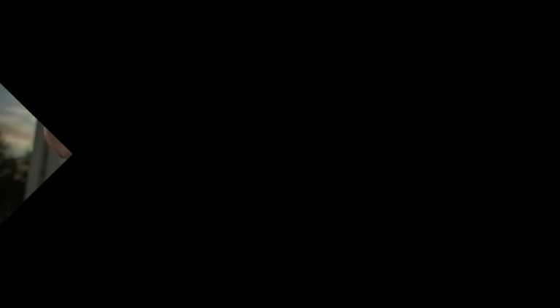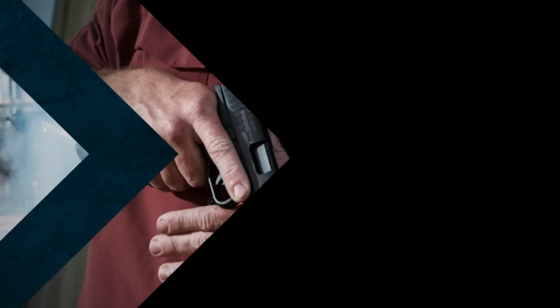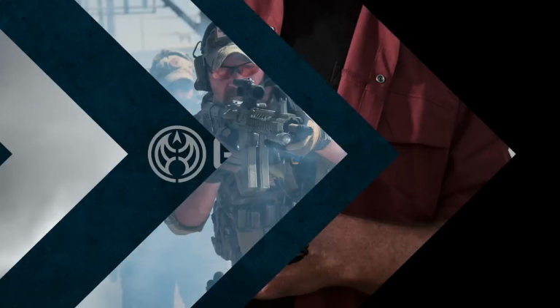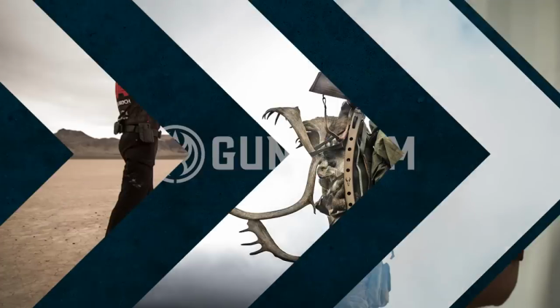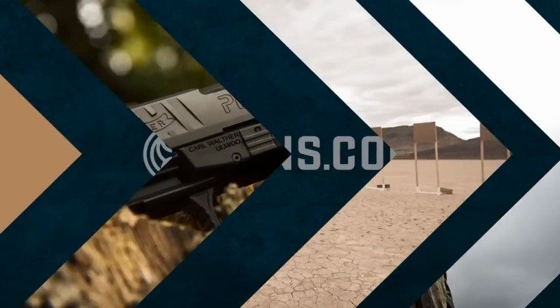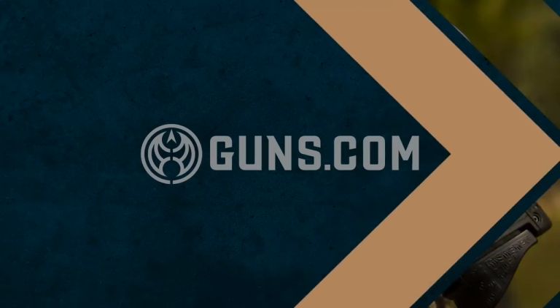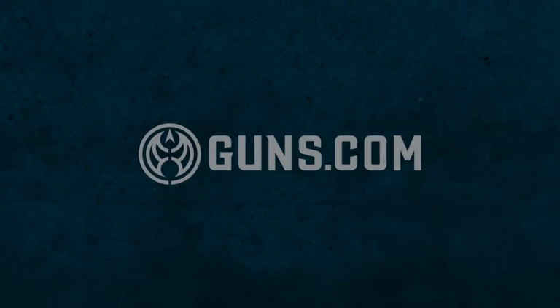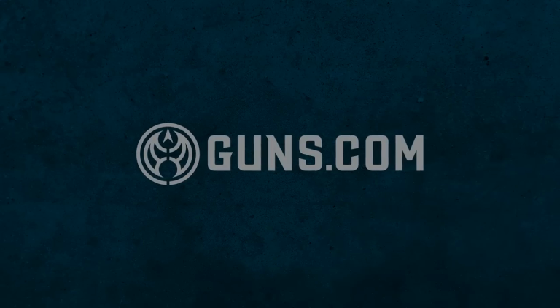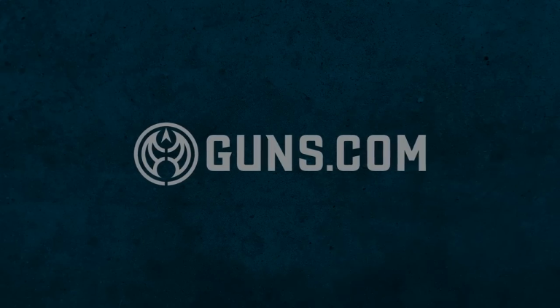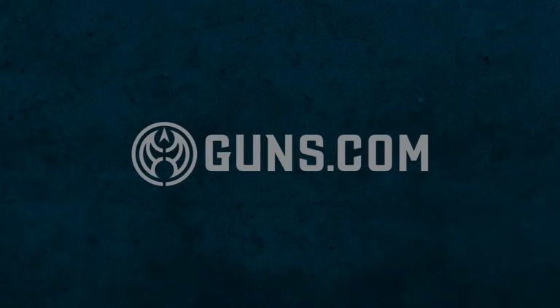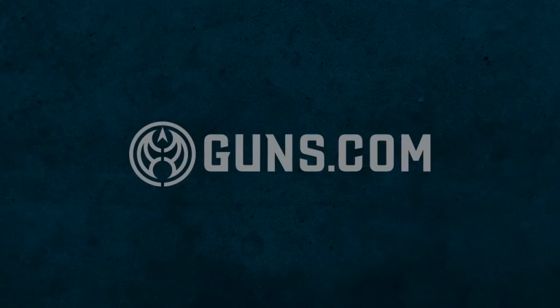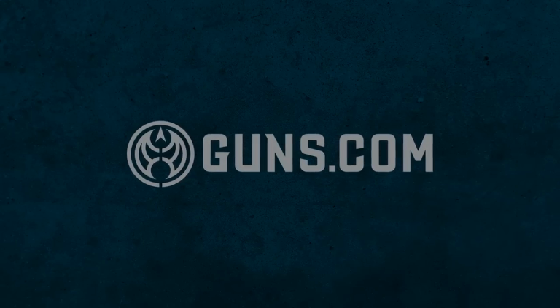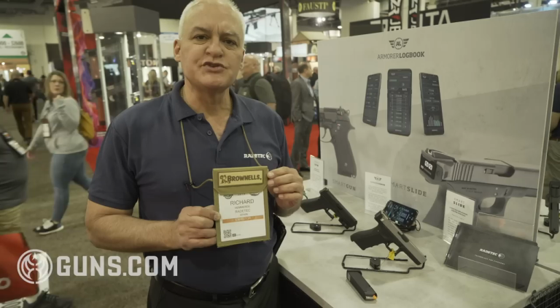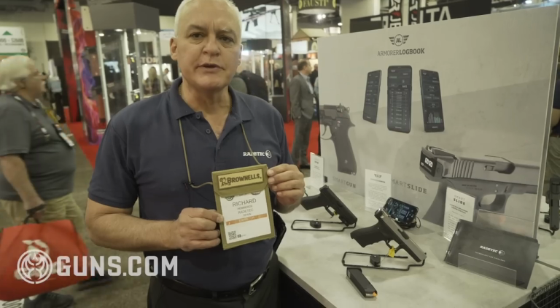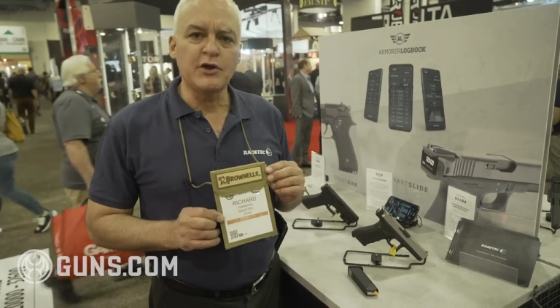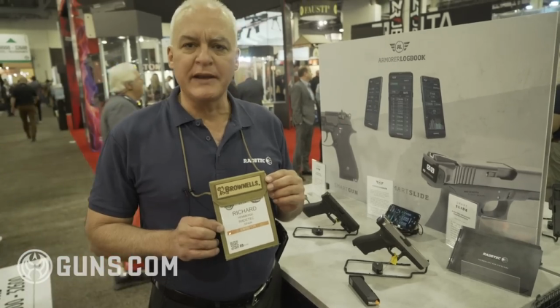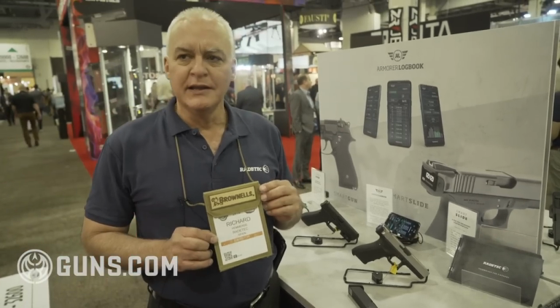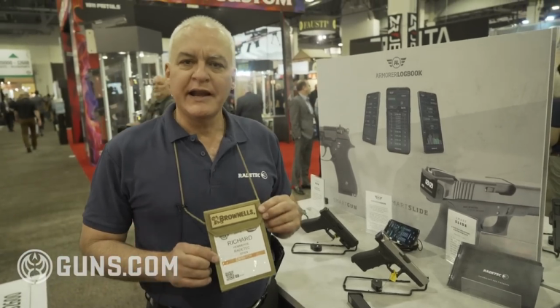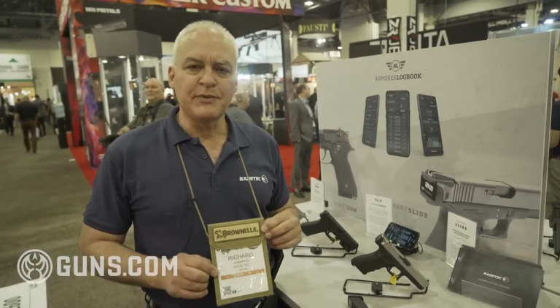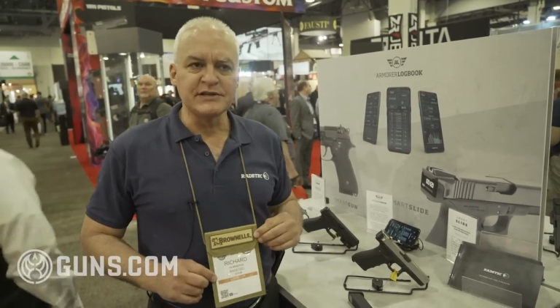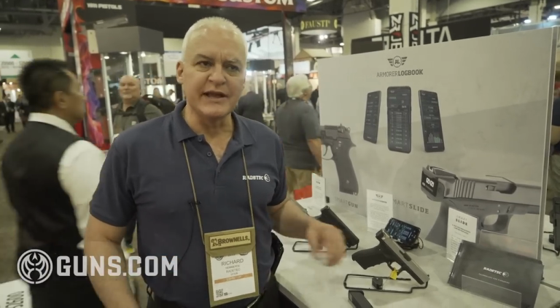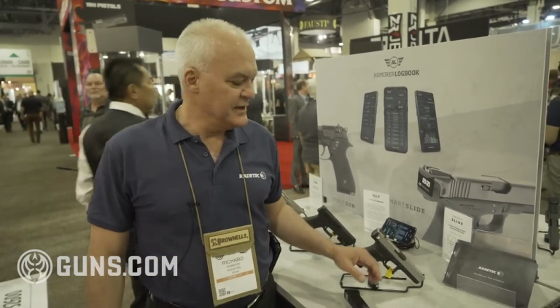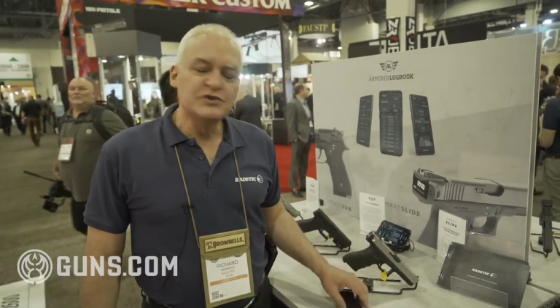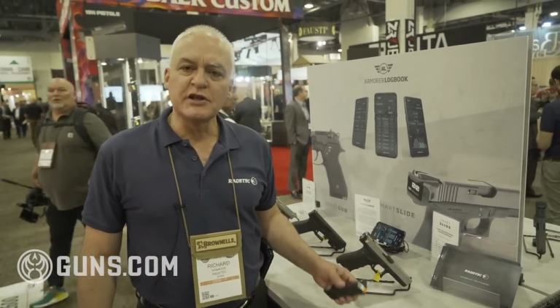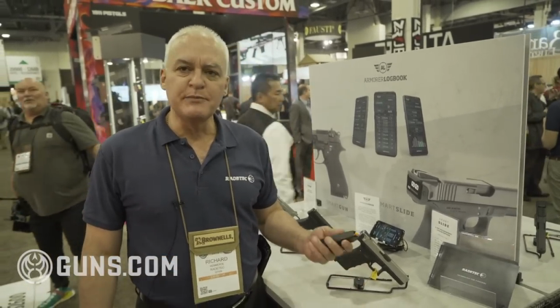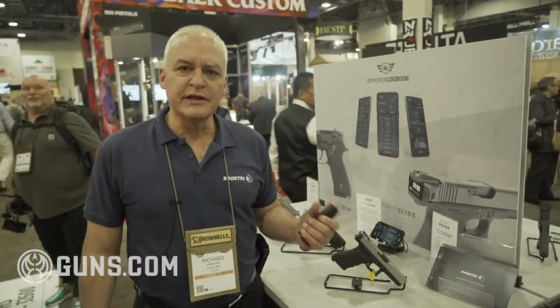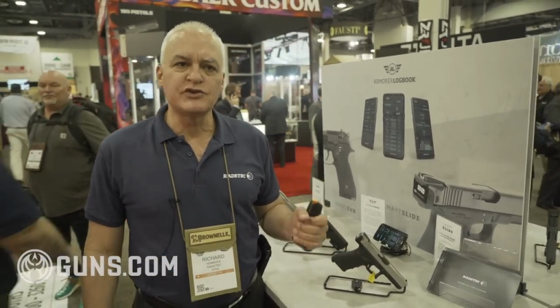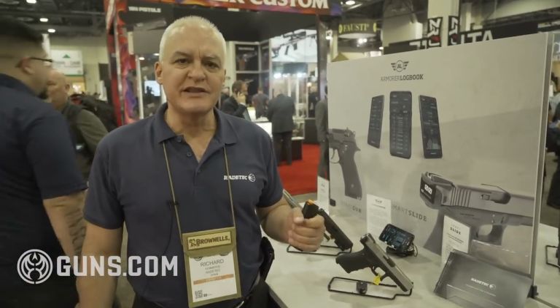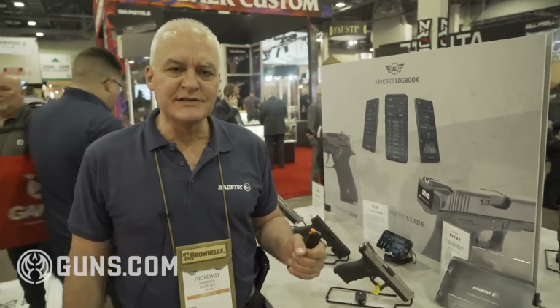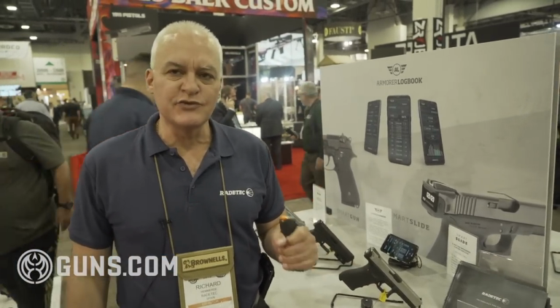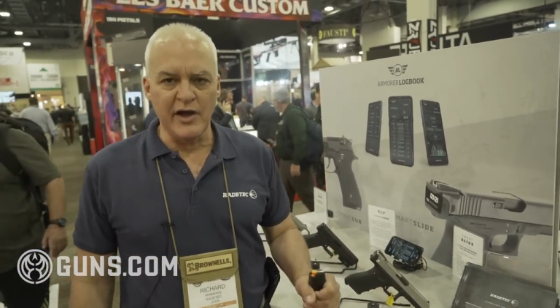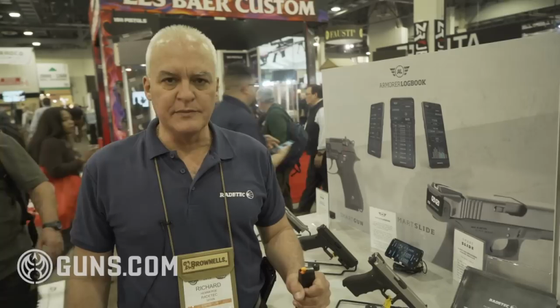Hi, I'm Richard. I work for RadeTech, a Spanish research and development company that has a presence in the States. We specialize in building electronic devices for firearms.